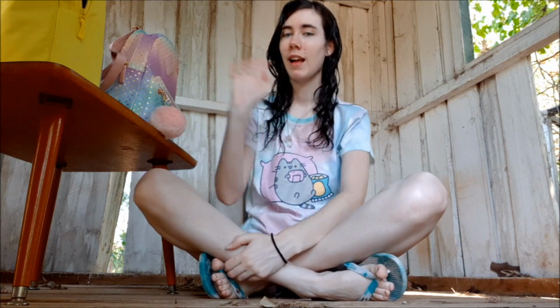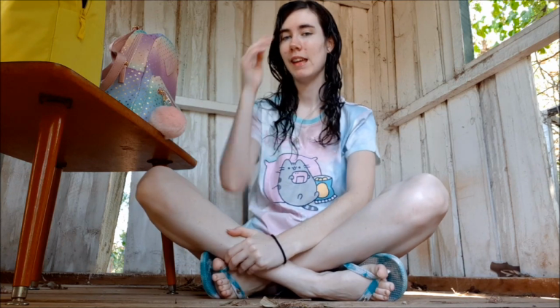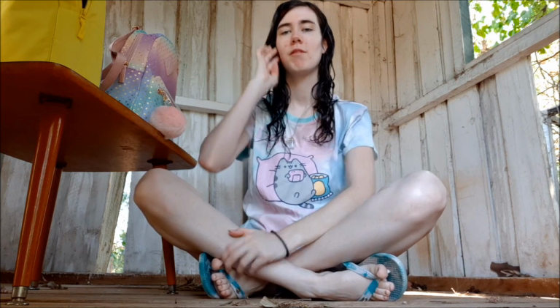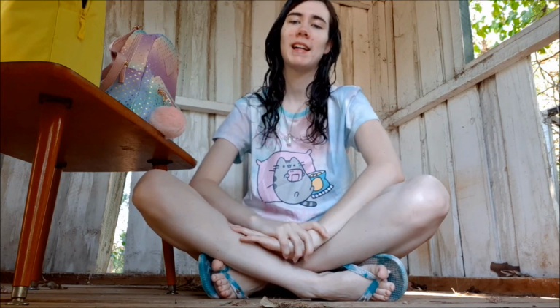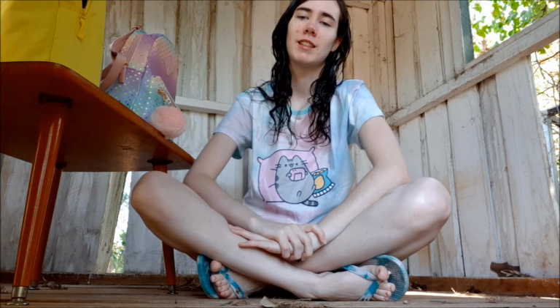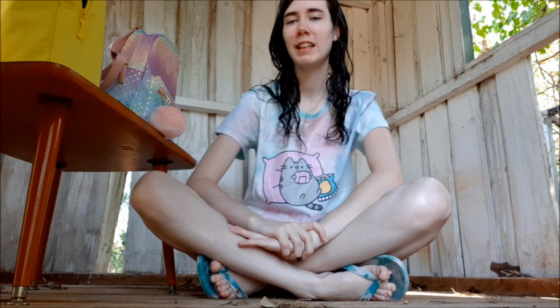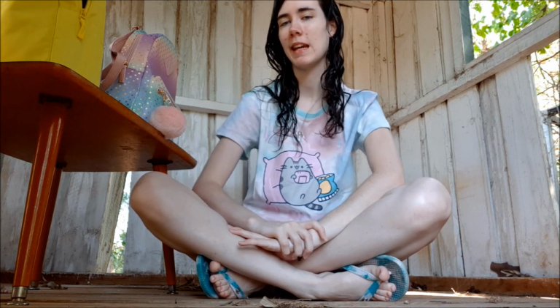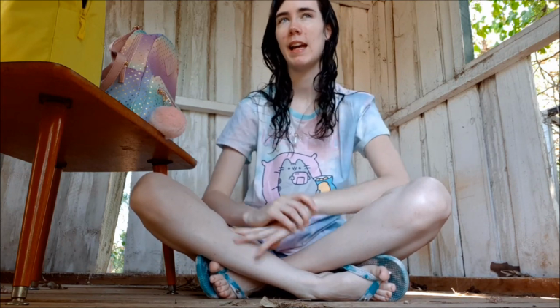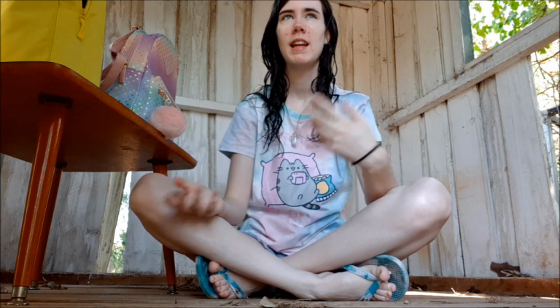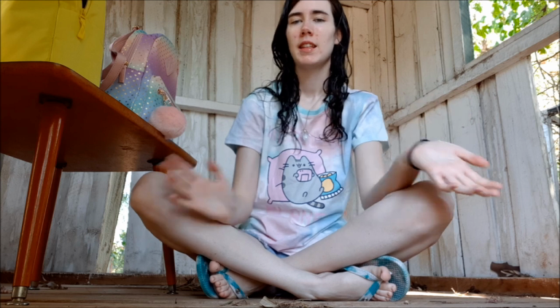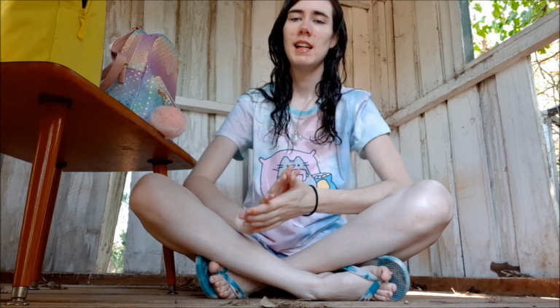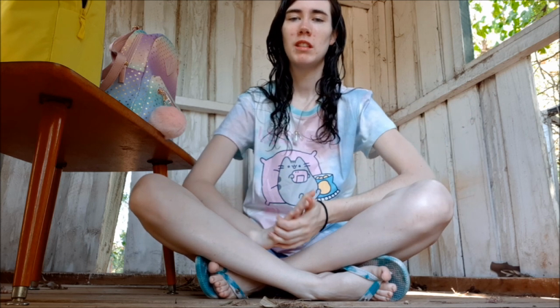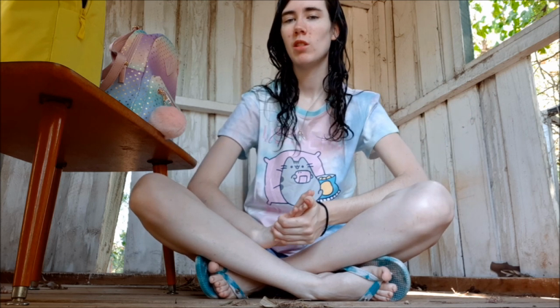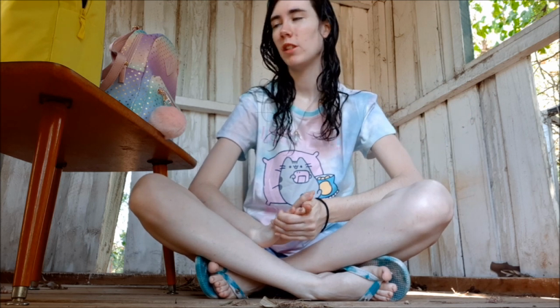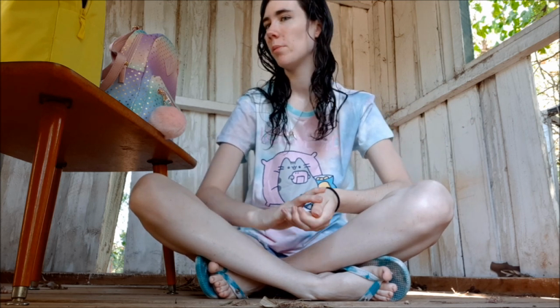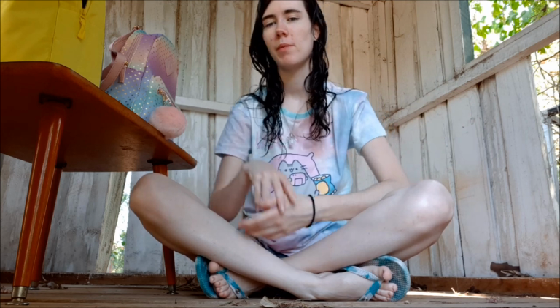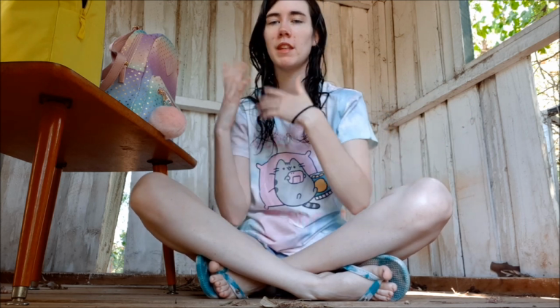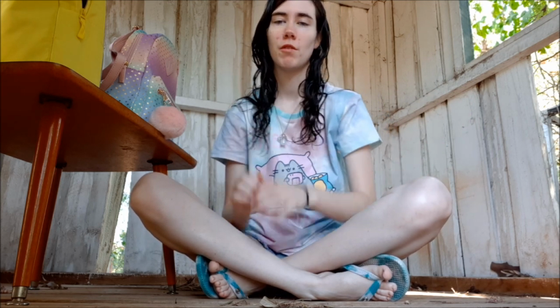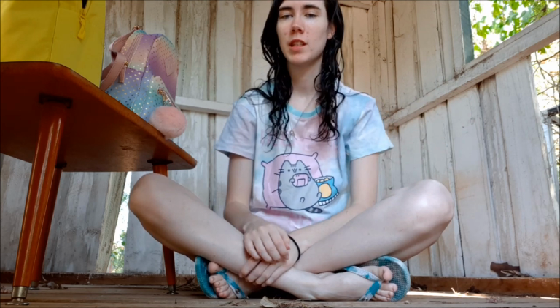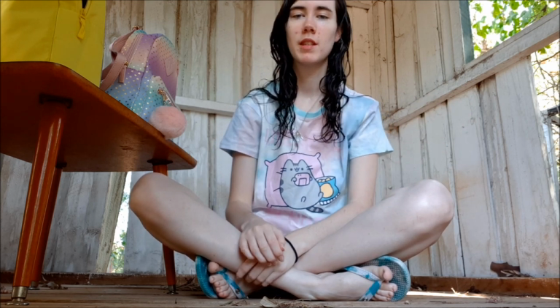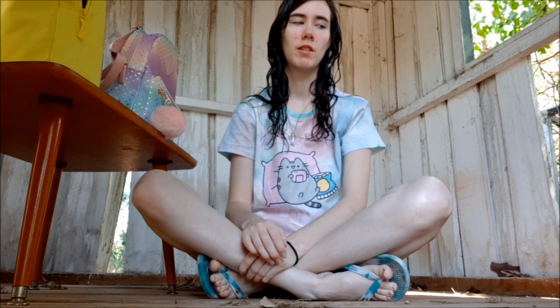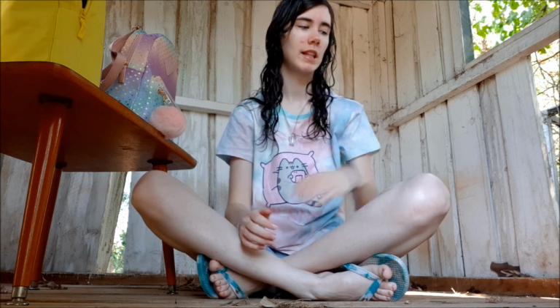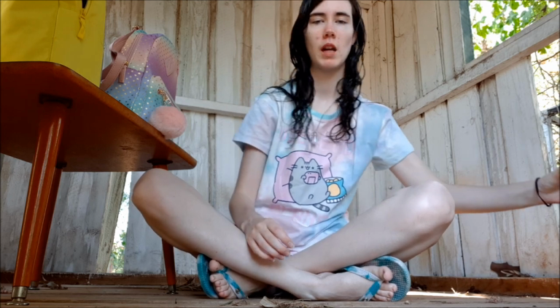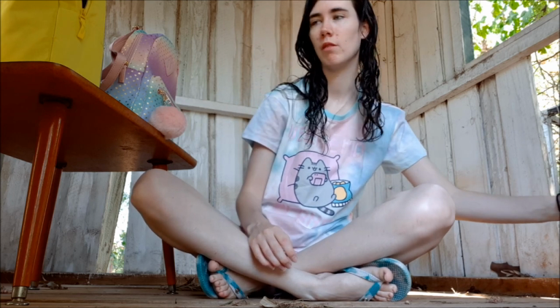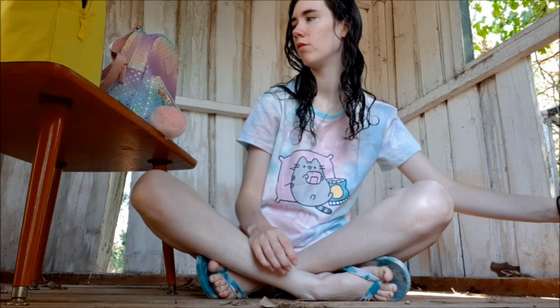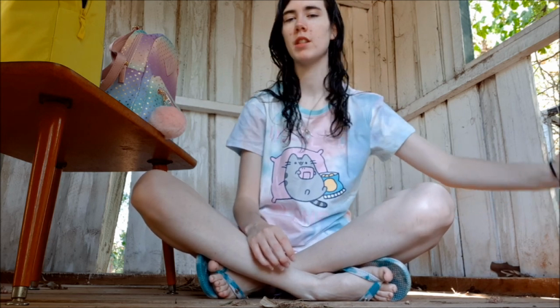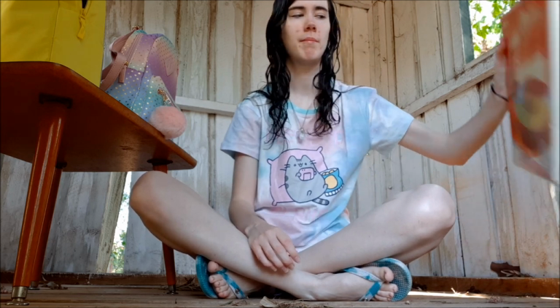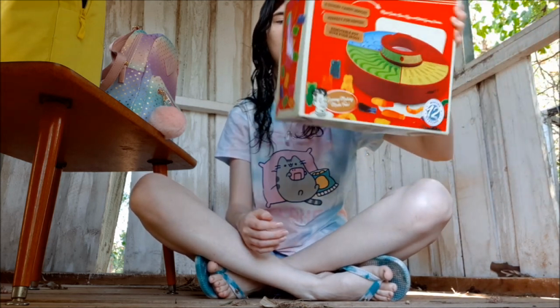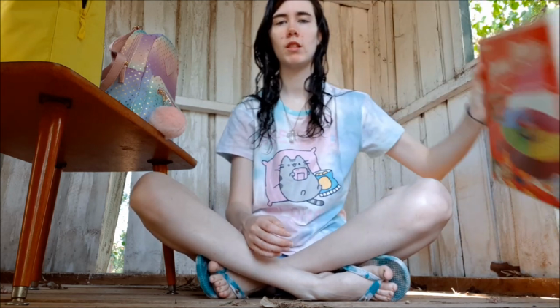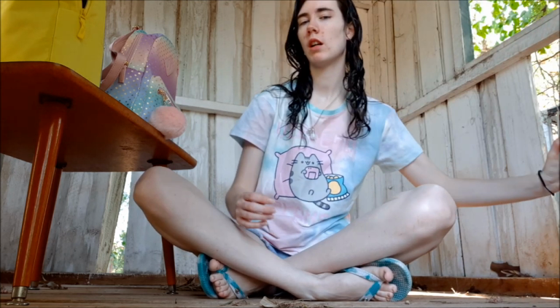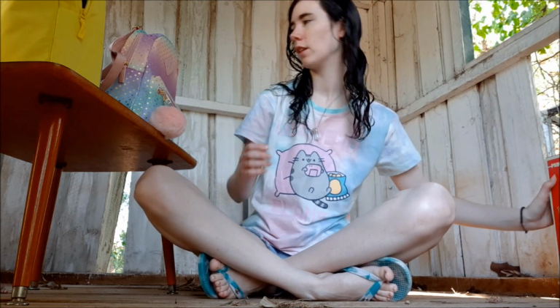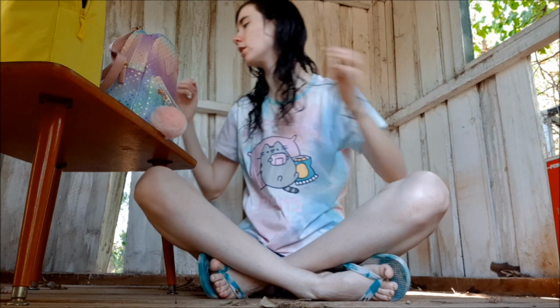Hi and welcome back, it's Eternal Eclipse here. Today I just wanted to do a little video about the things I got for Christmas.